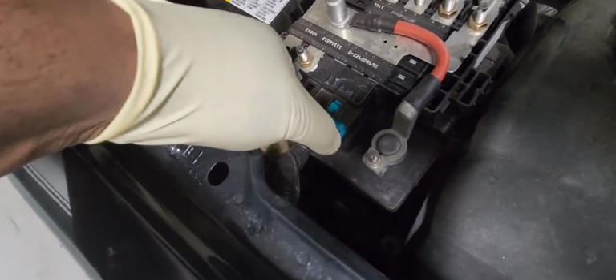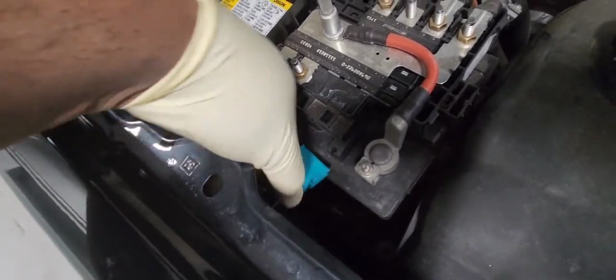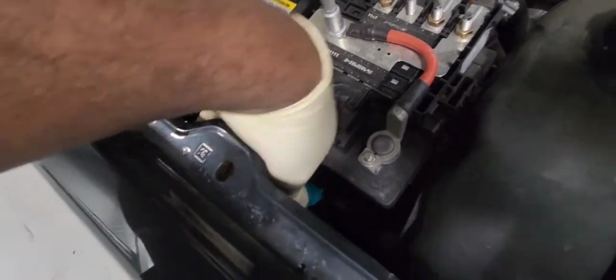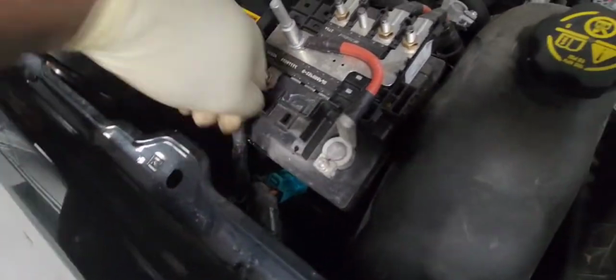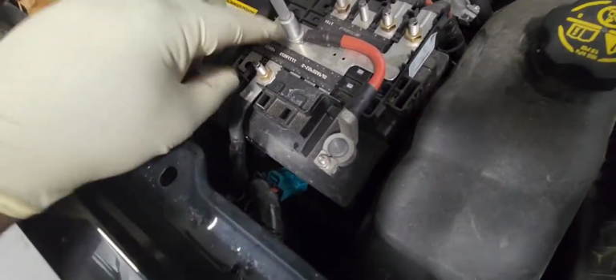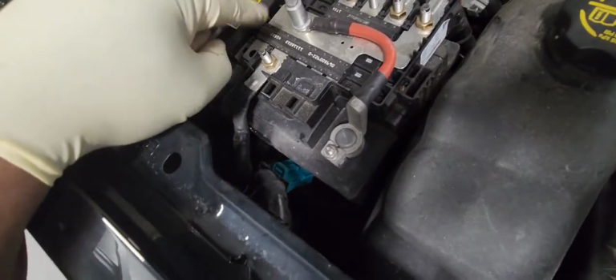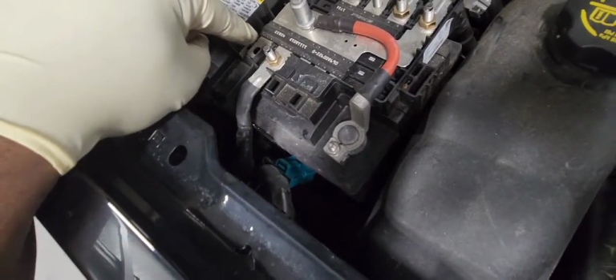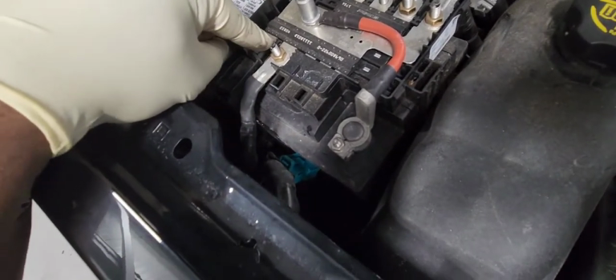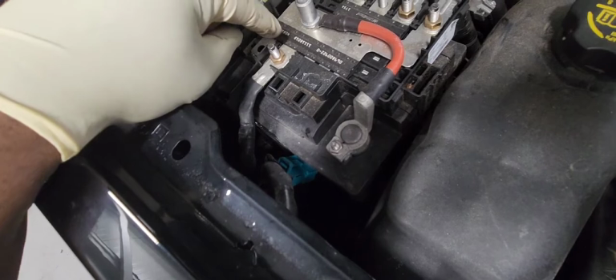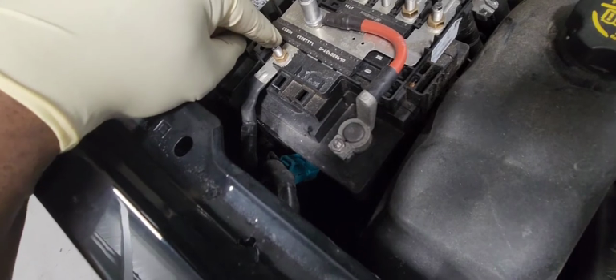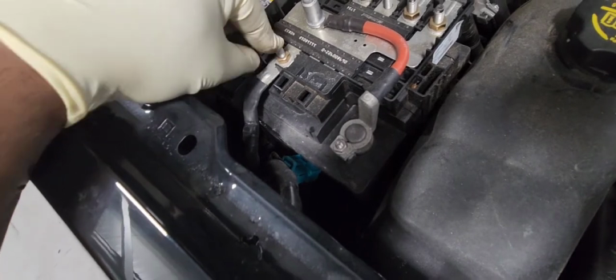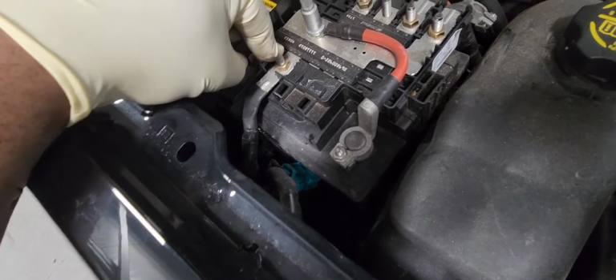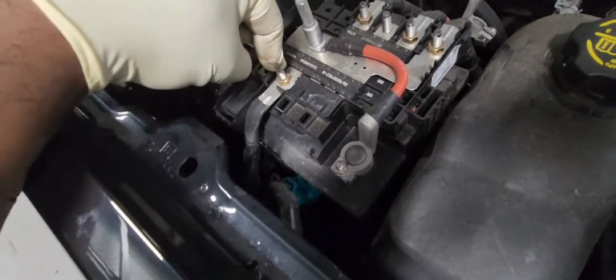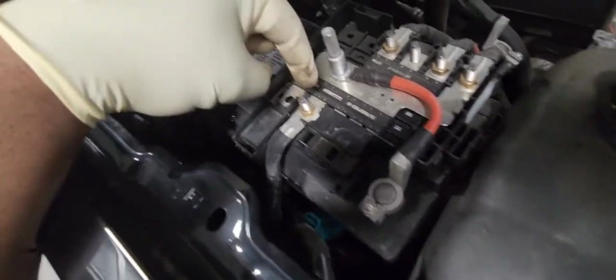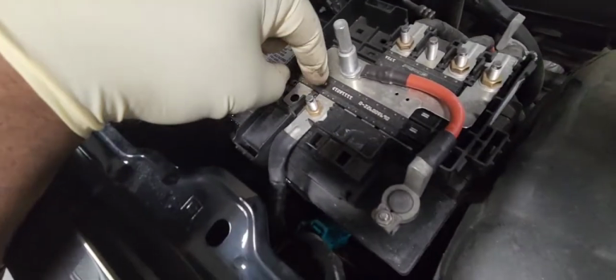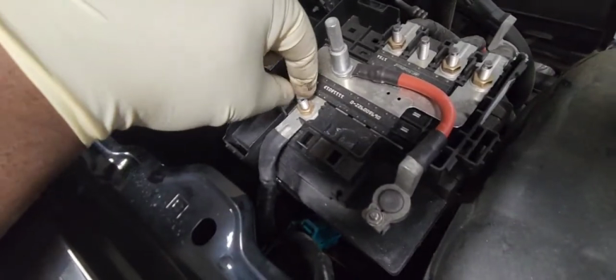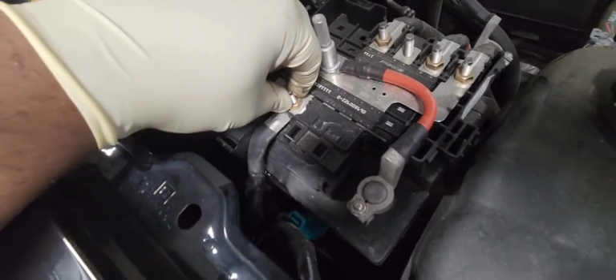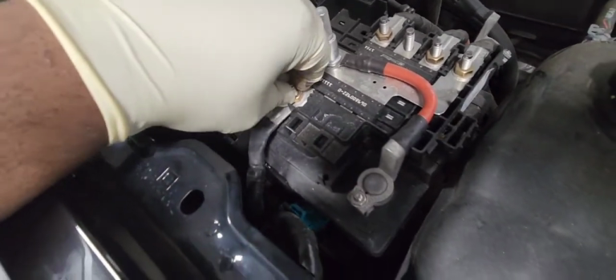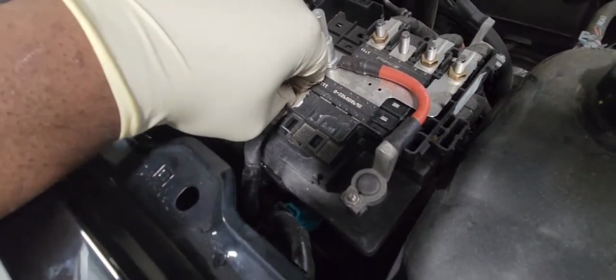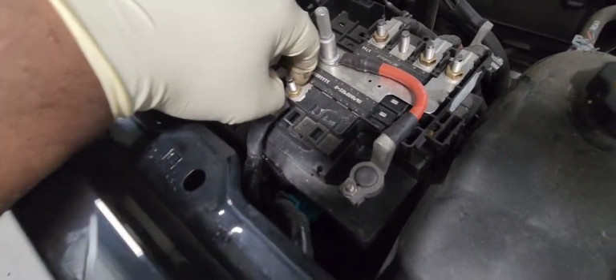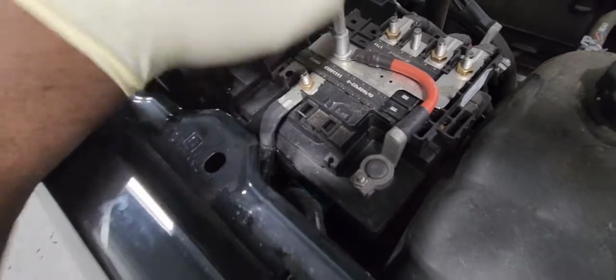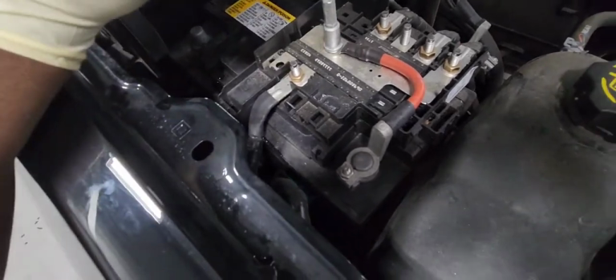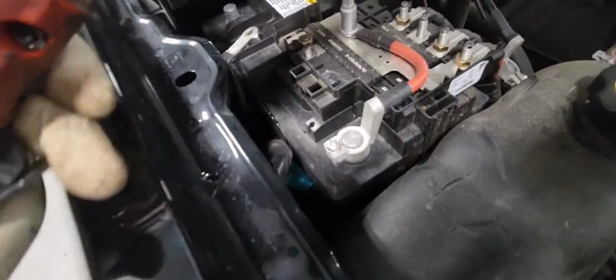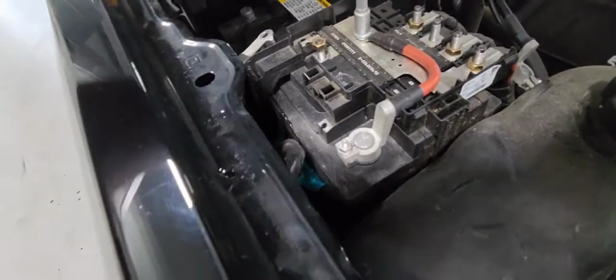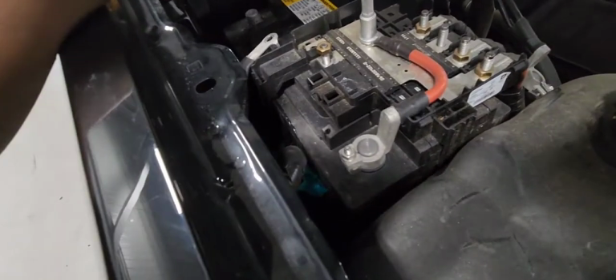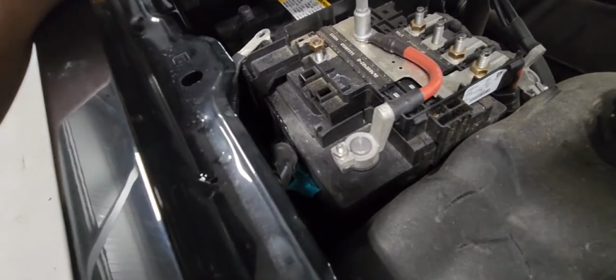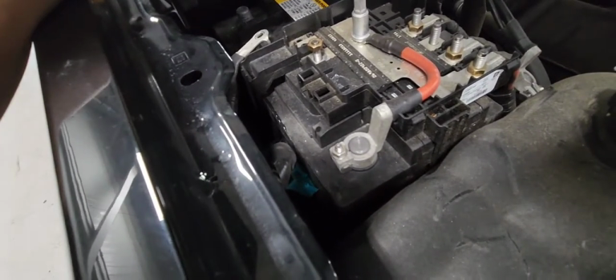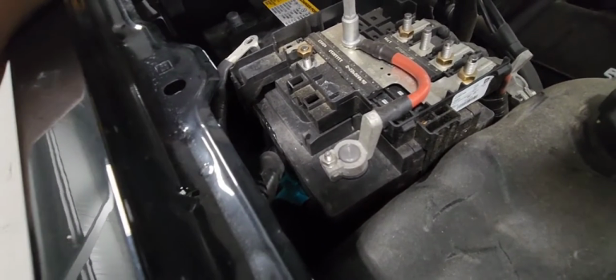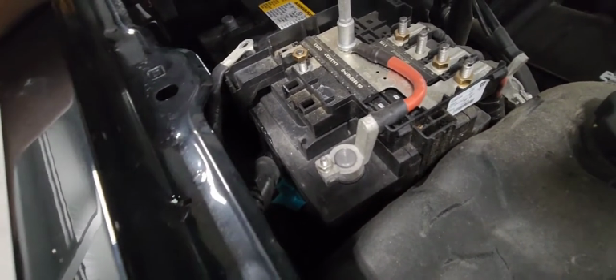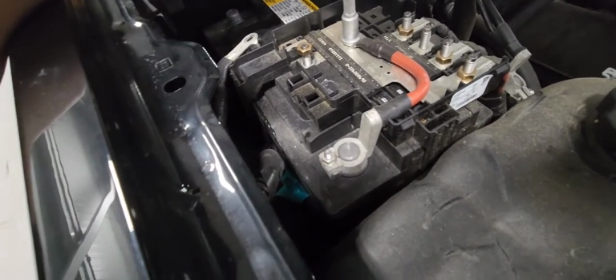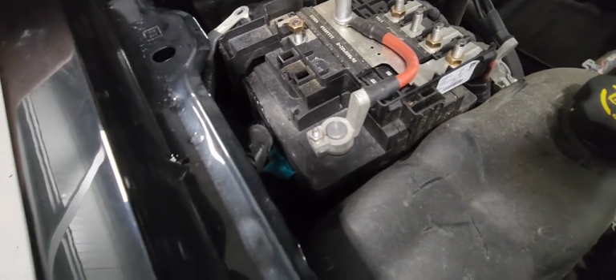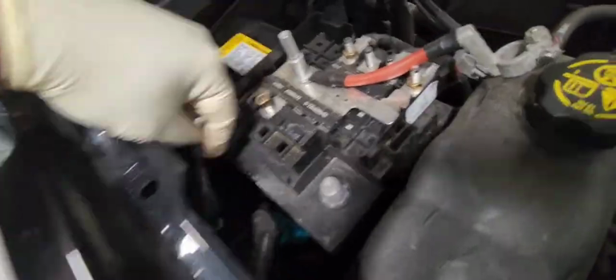We're going to remove this wire here — it is a 20 millimeter. Let's remove it and get it out of the way. Now let's remove the positive cable — it is a 10 millimeter.